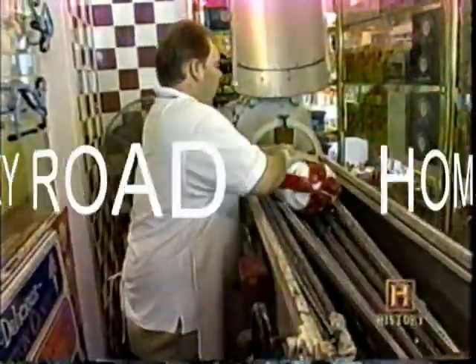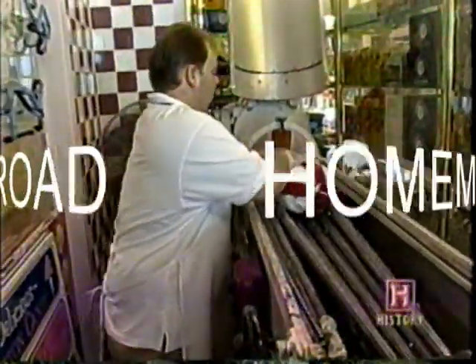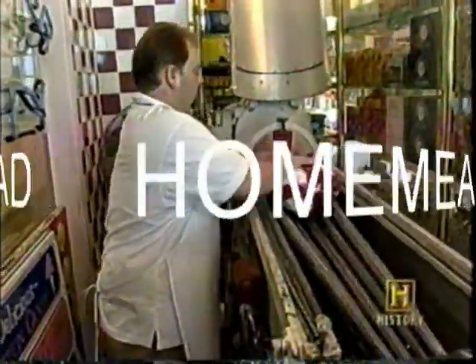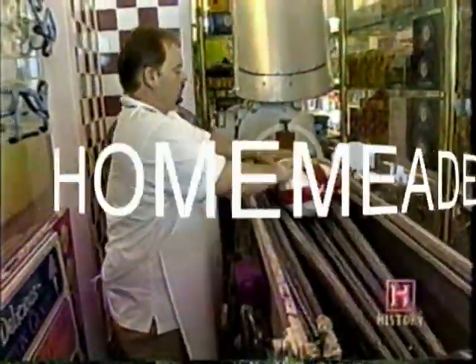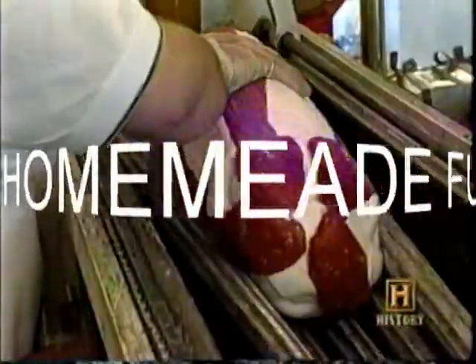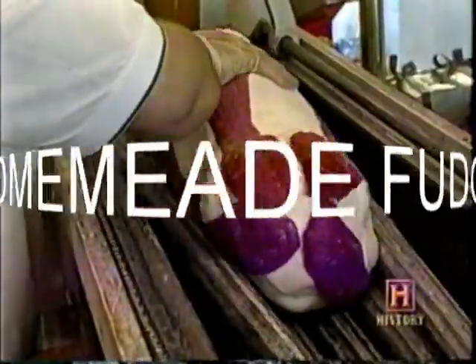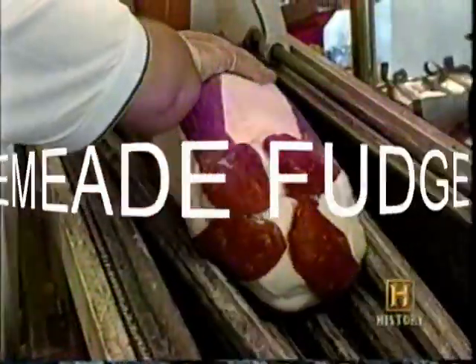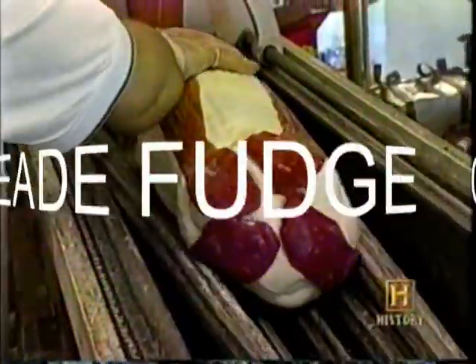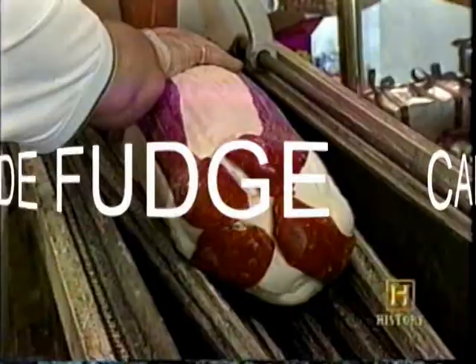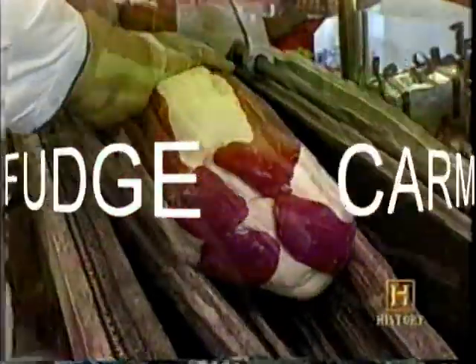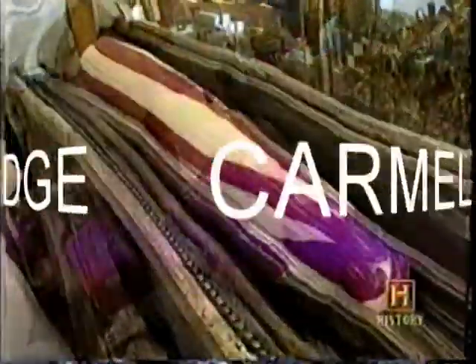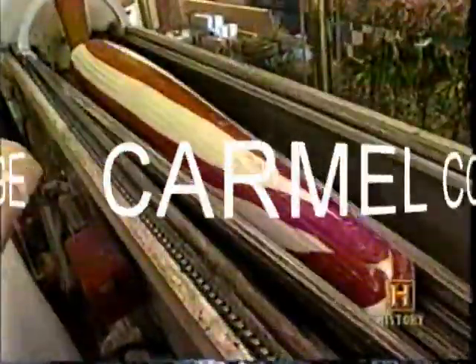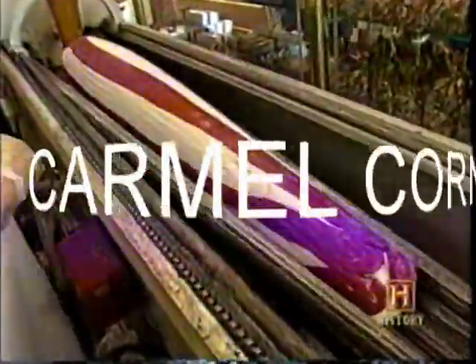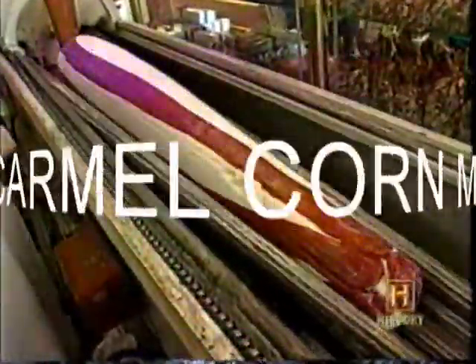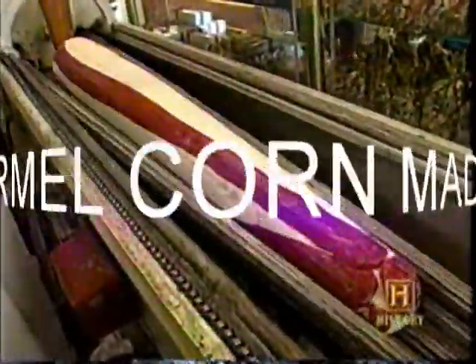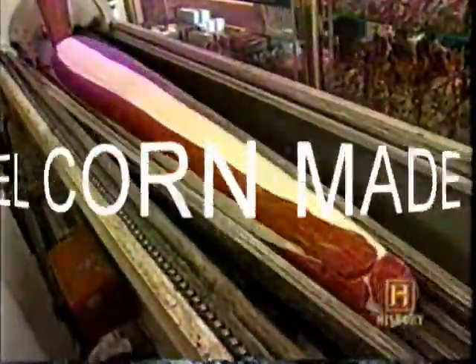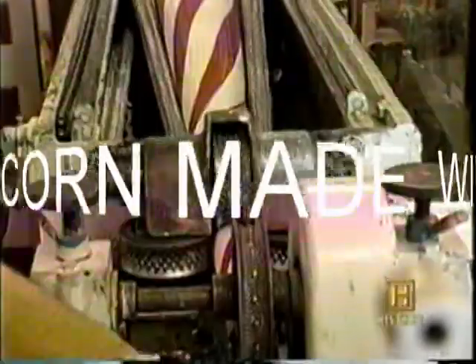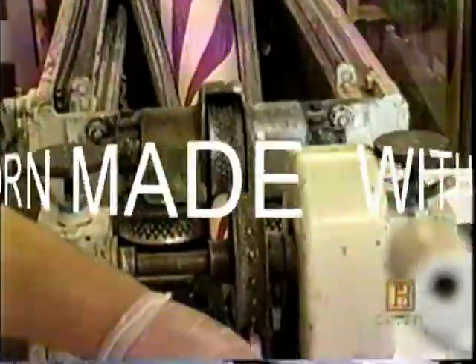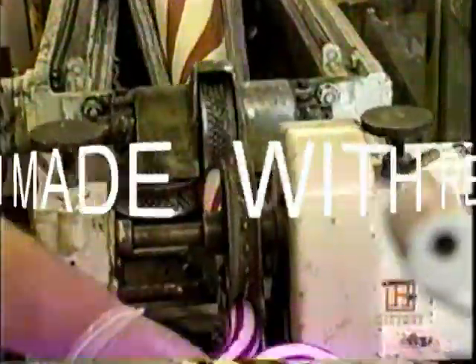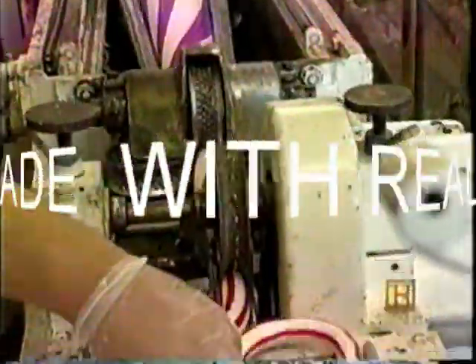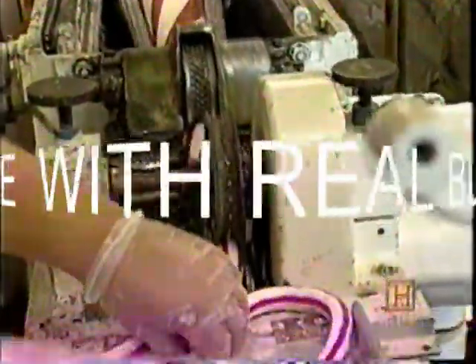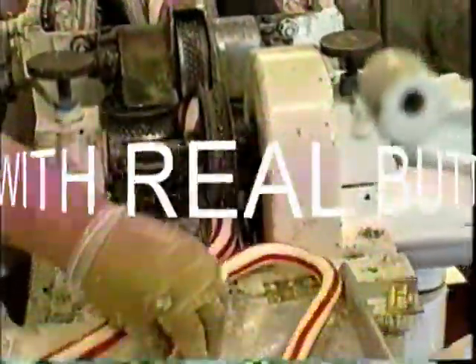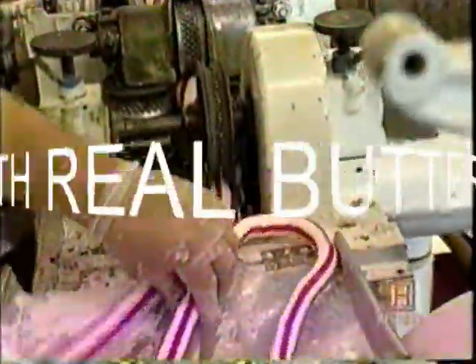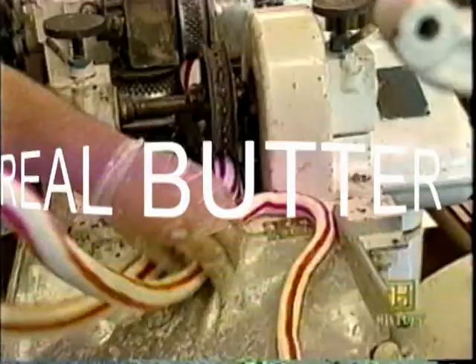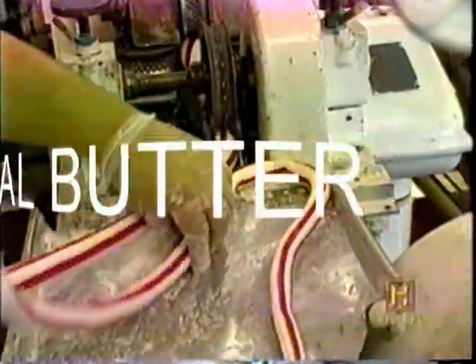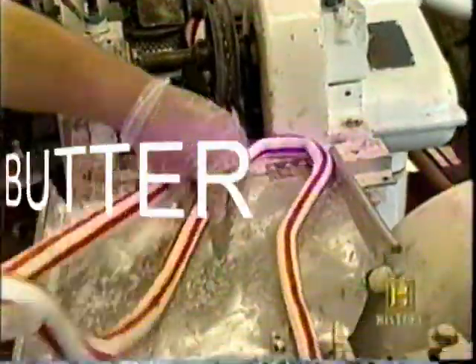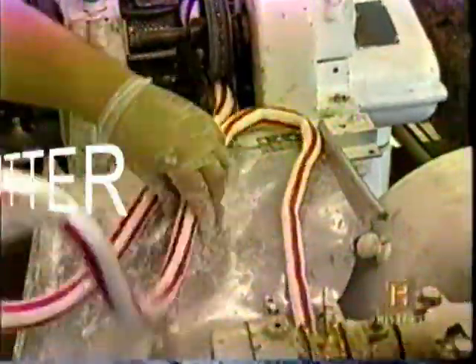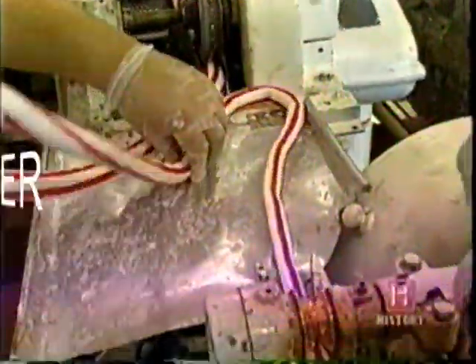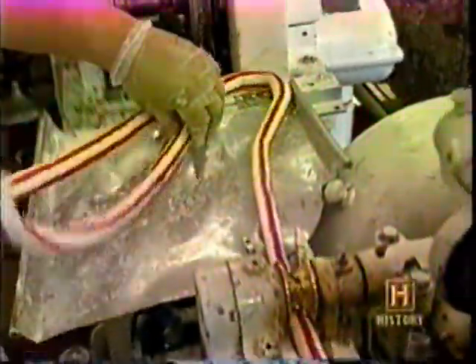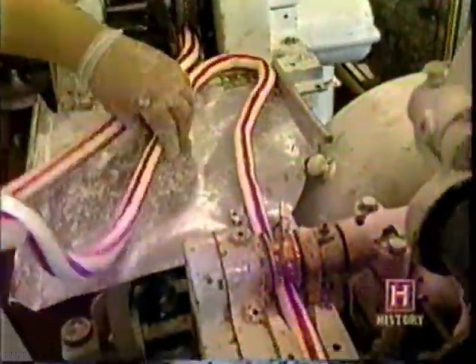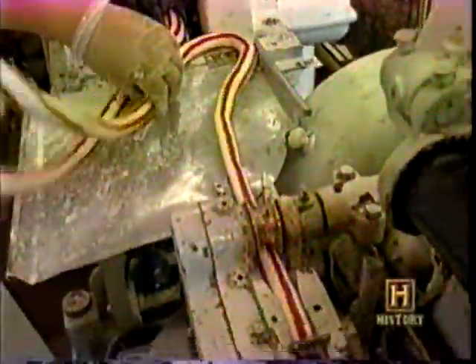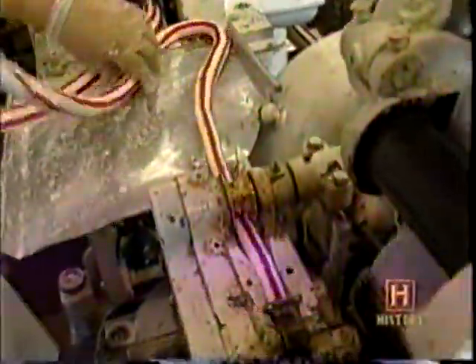Then it's off to the batch roller, where the taffy is kneaded and elongated, on its way to the extrusion head, and ultimately the cutter and wrapper.